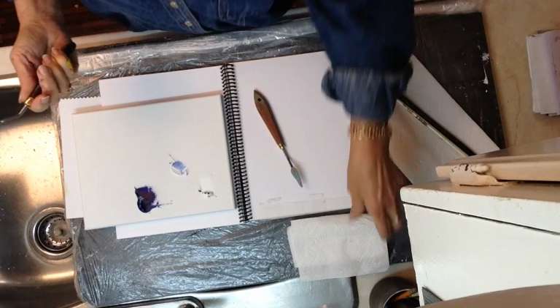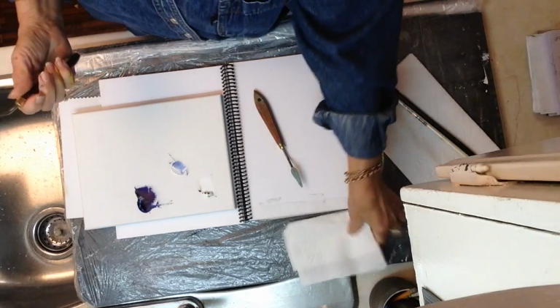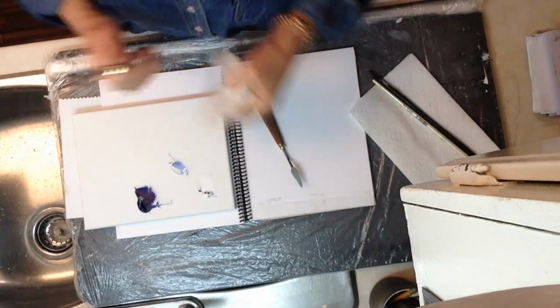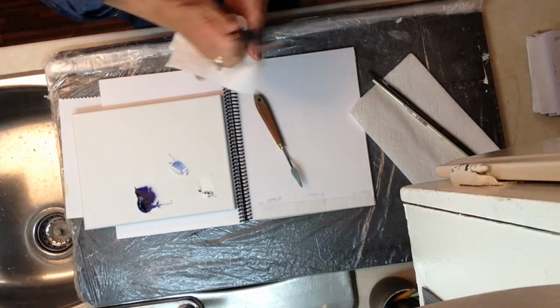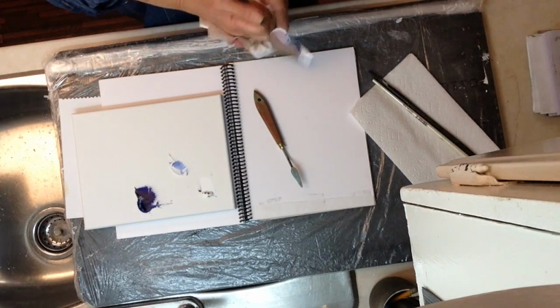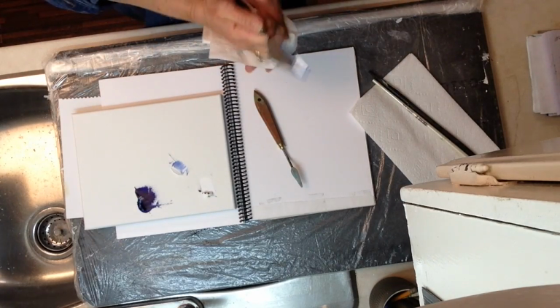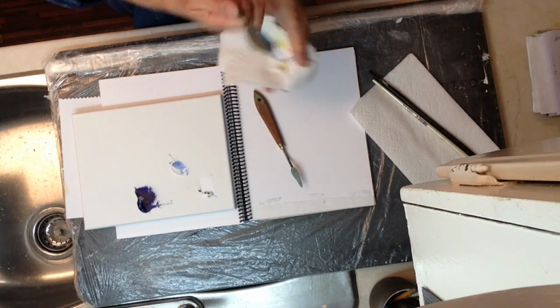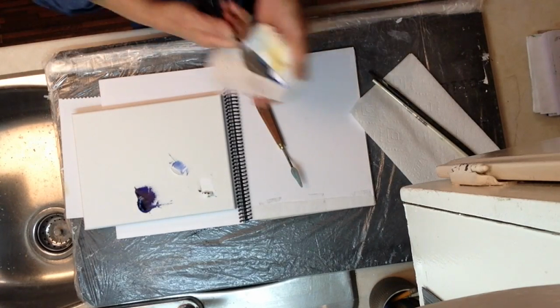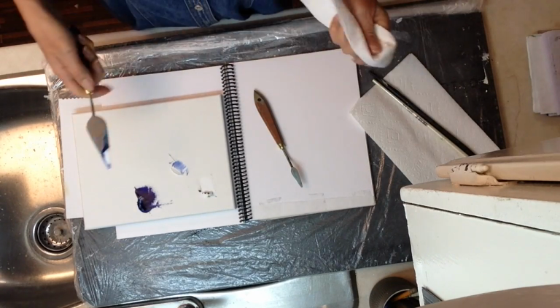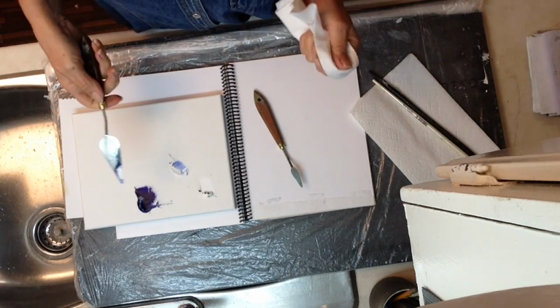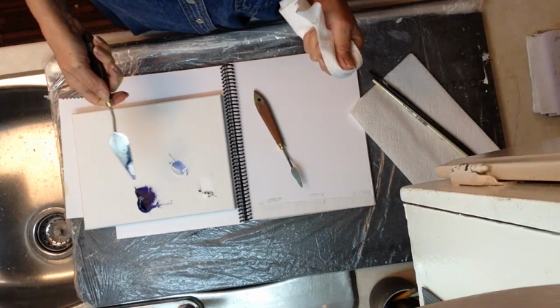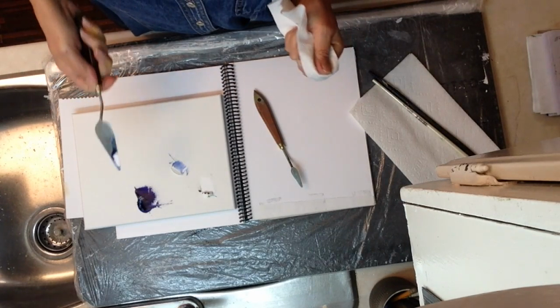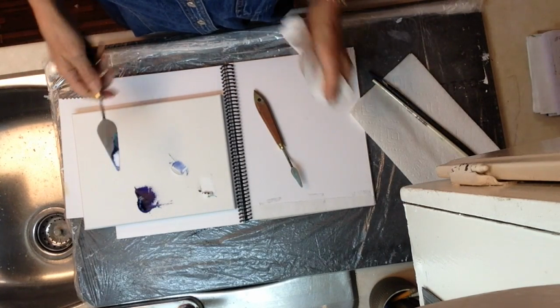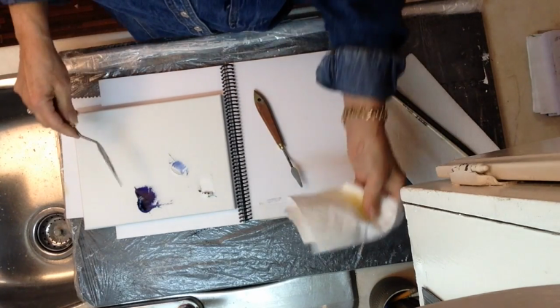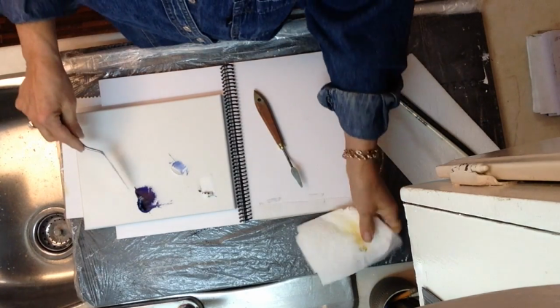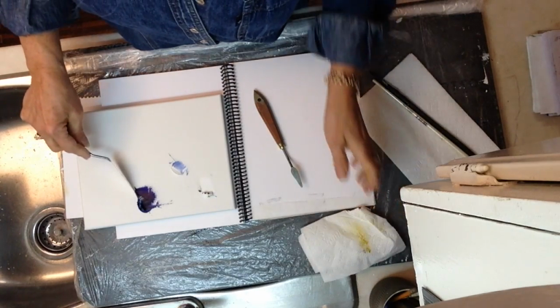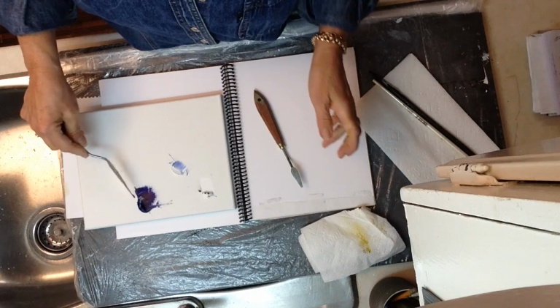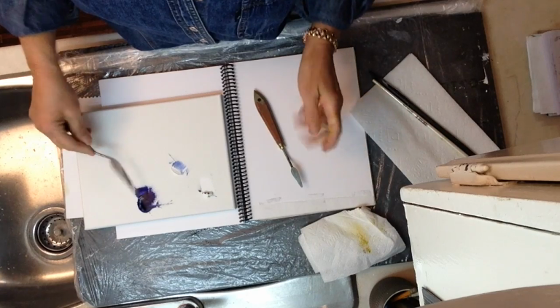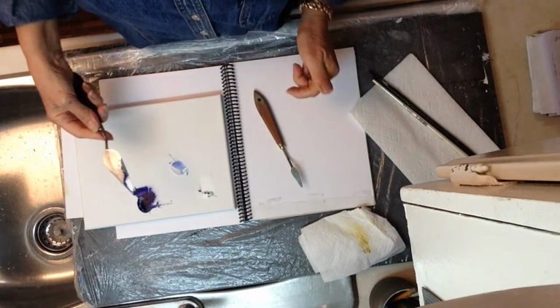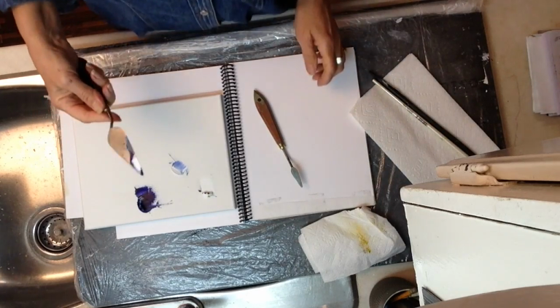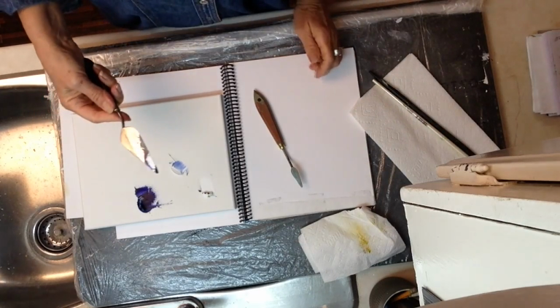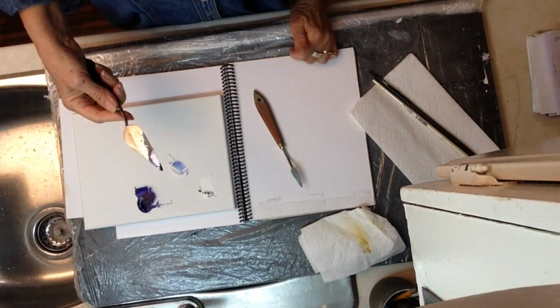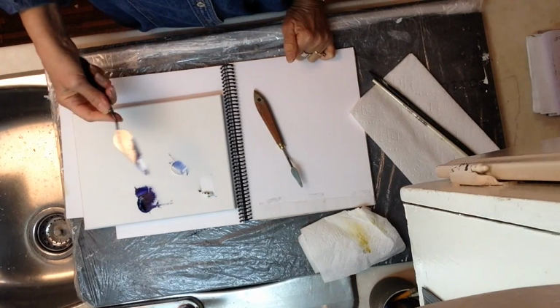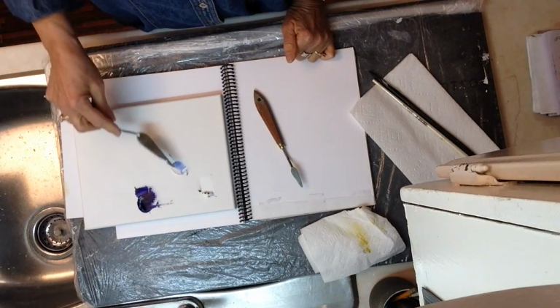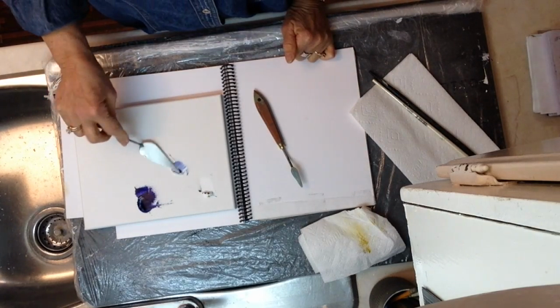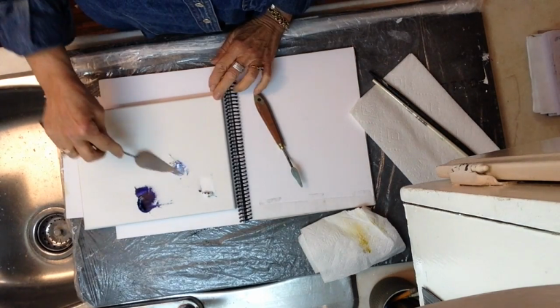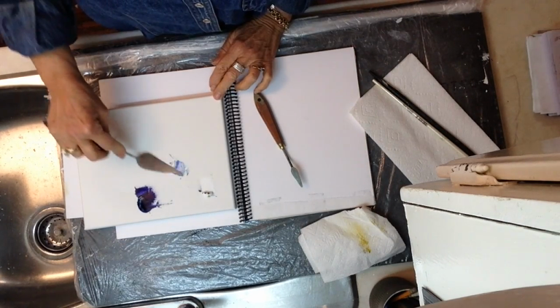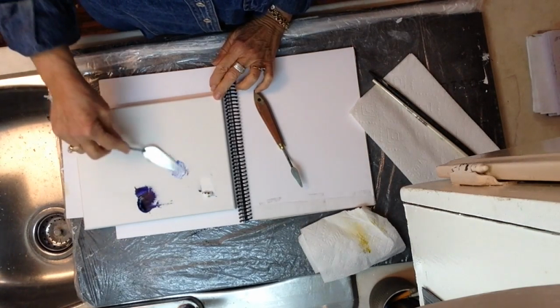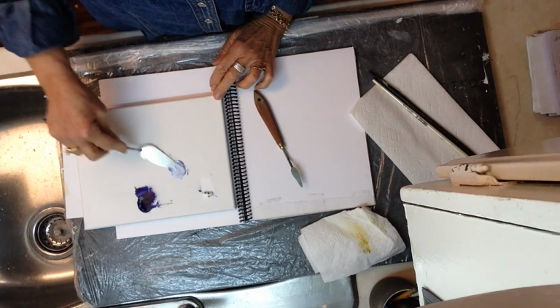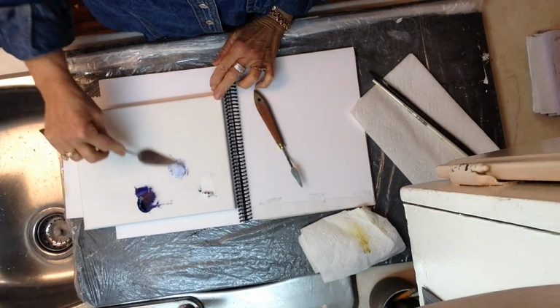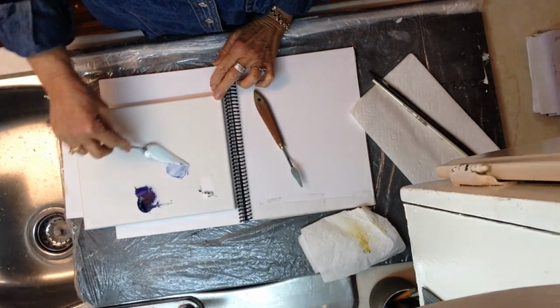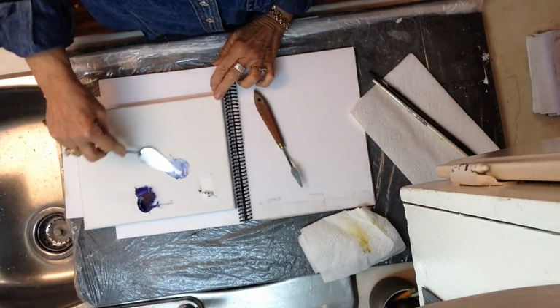When you mix paint with a palette knife, always add the dark color into the light. So I'm going to take a little bit of ultramarine and mix it into the white.